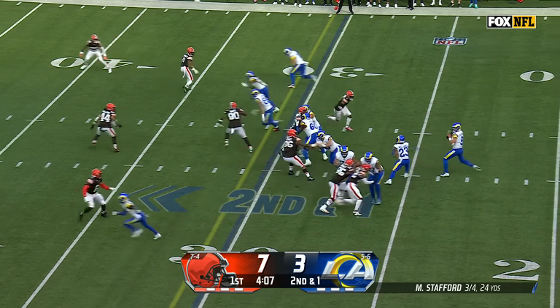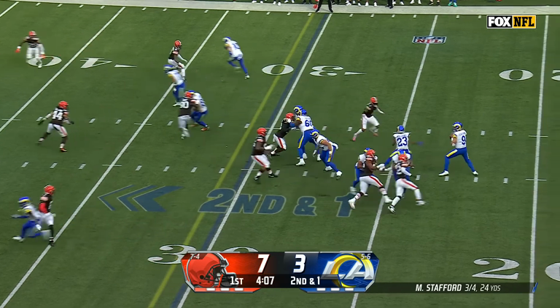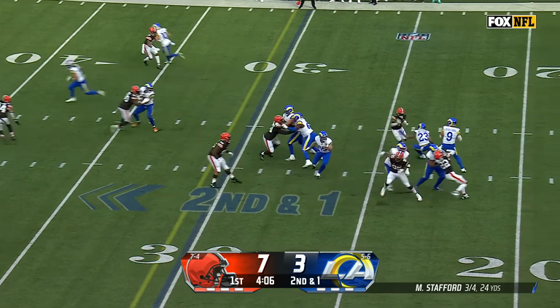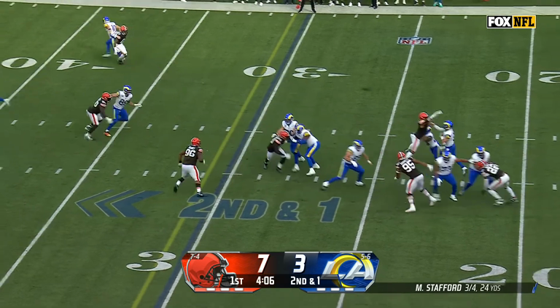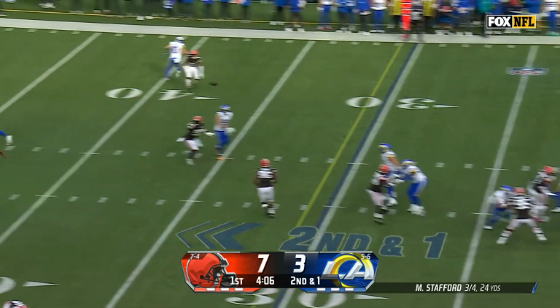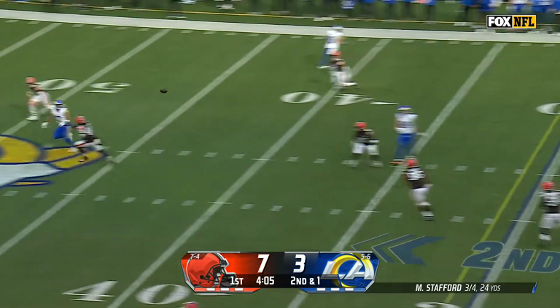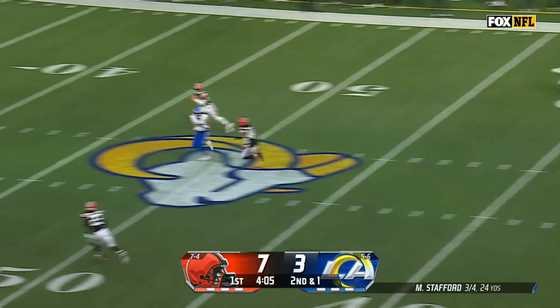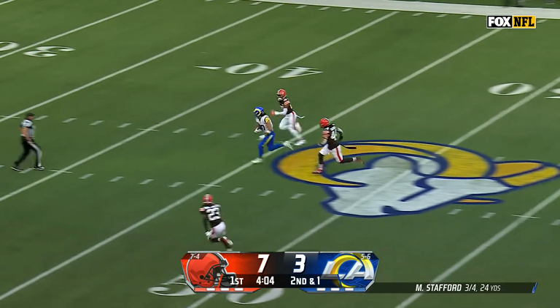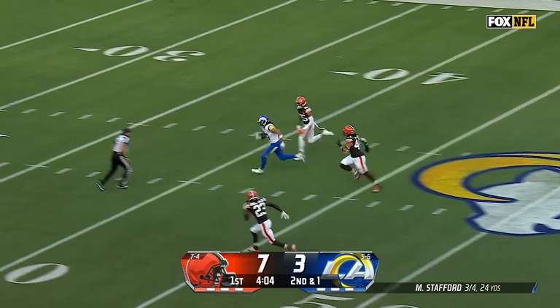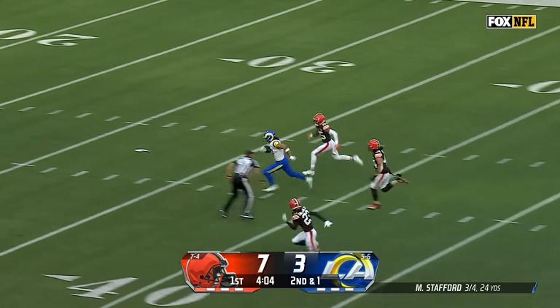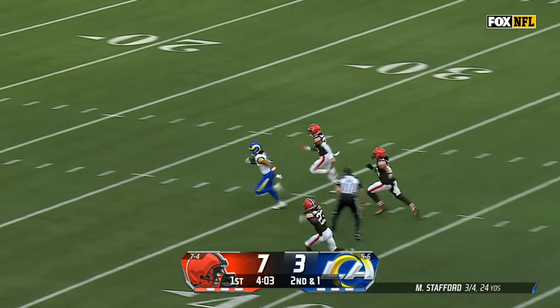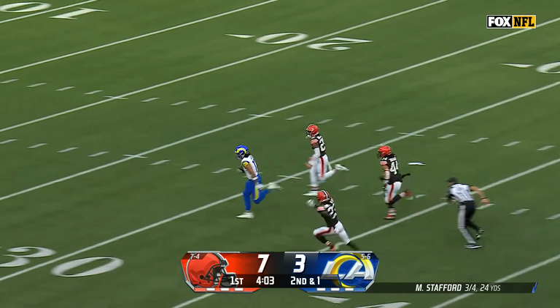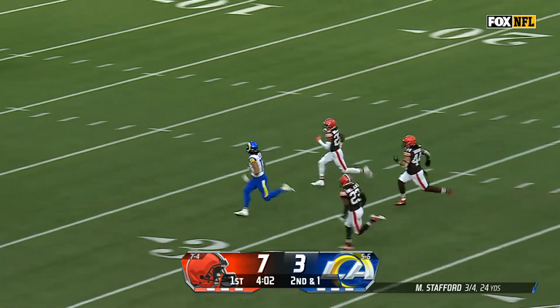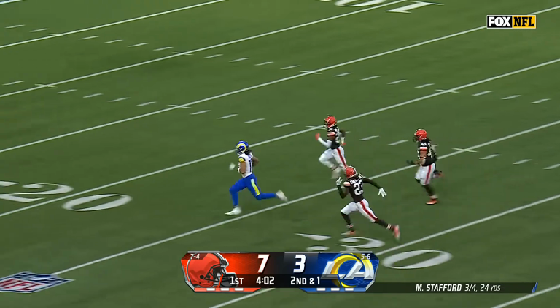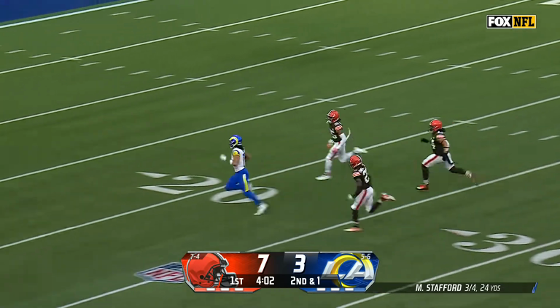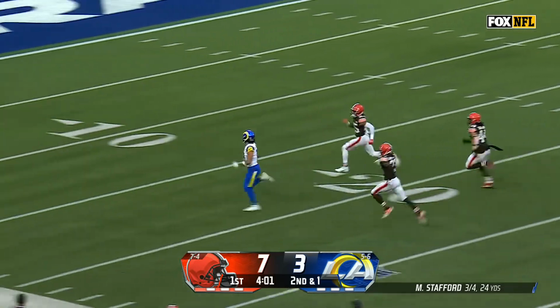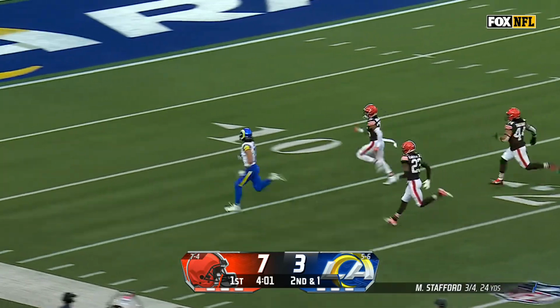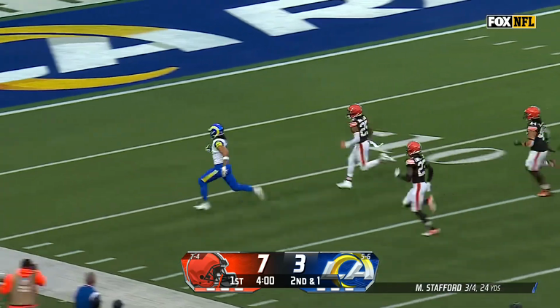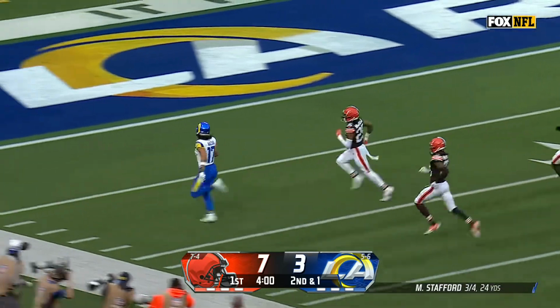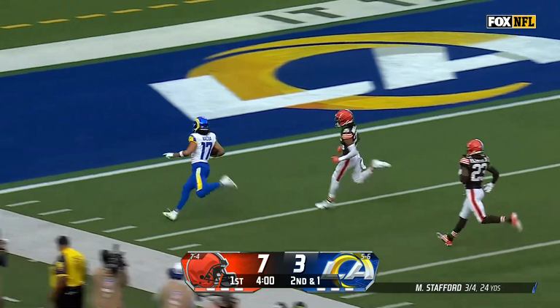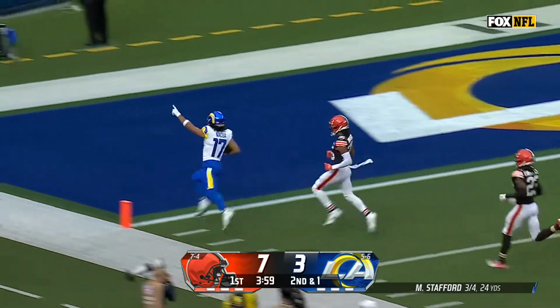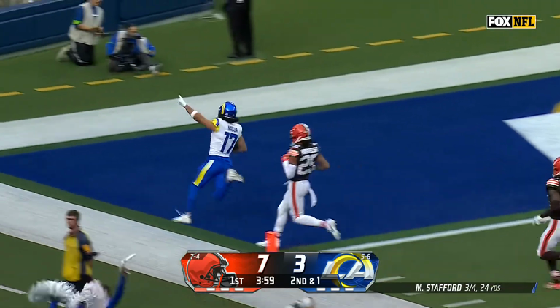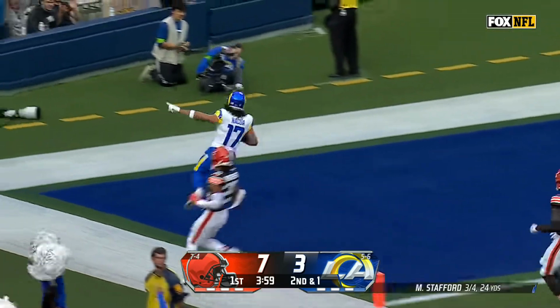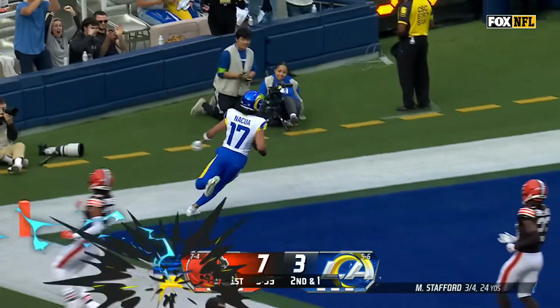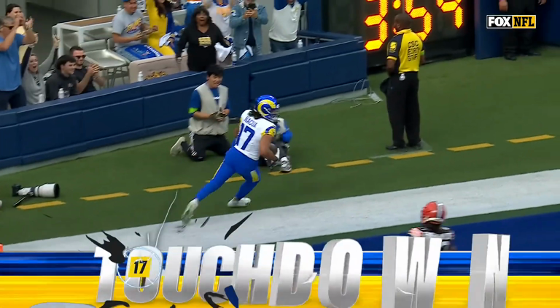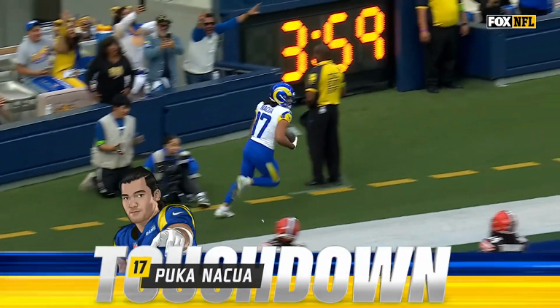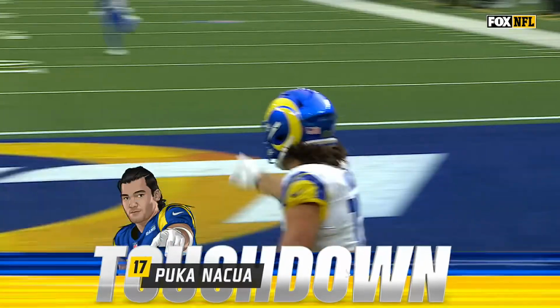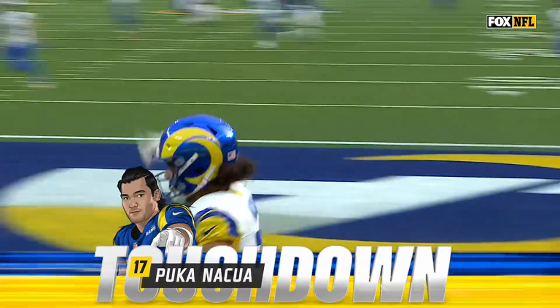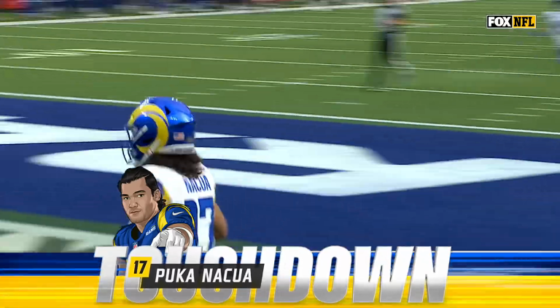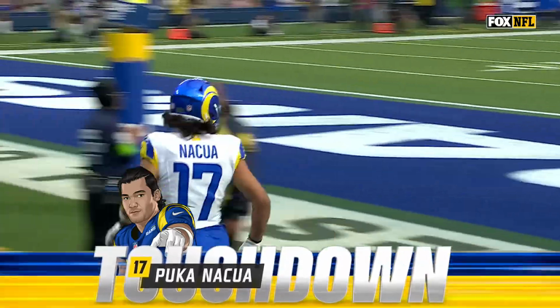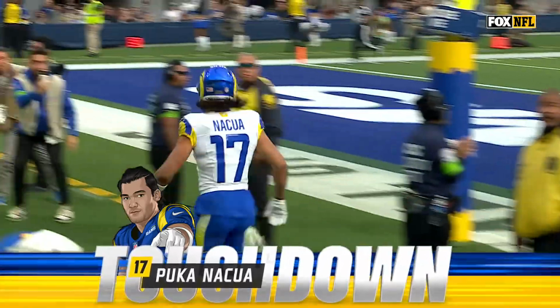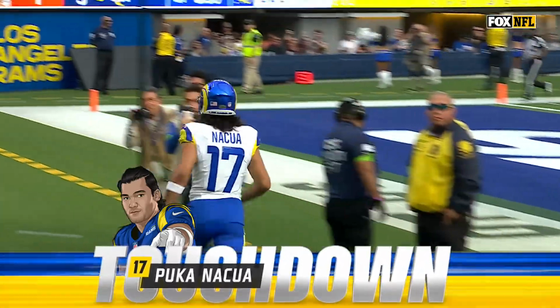Now, second and one. Stafford over, Nakua on the run. Puka Nakua turns on the afterburners — touchdown, 70 yards — and the Rams are on top.